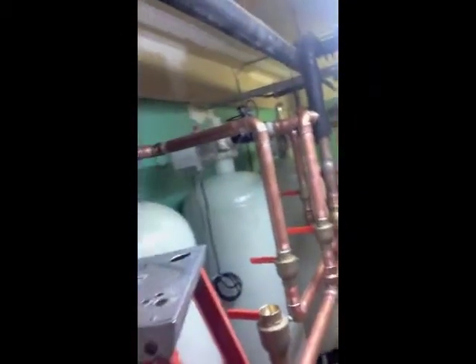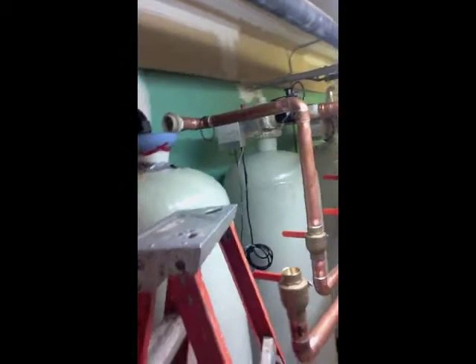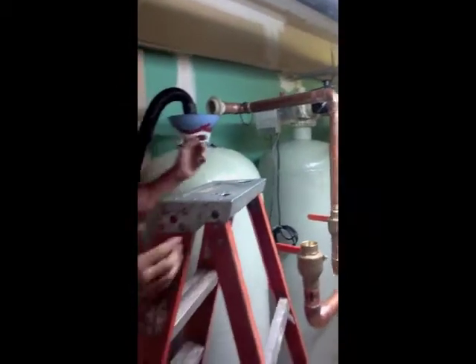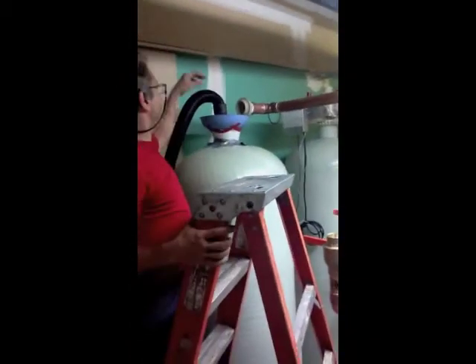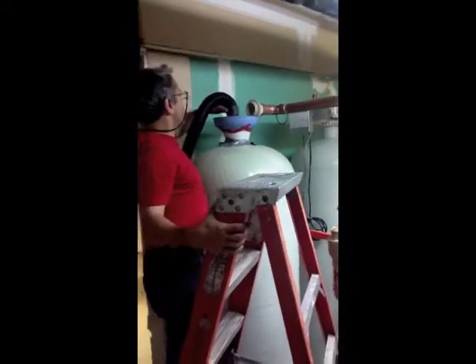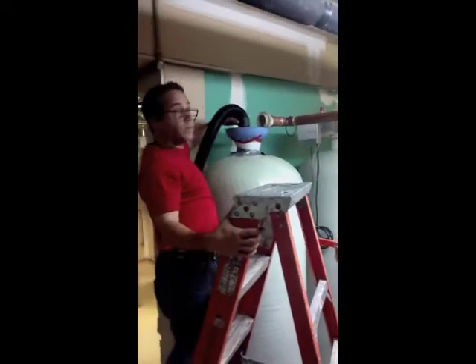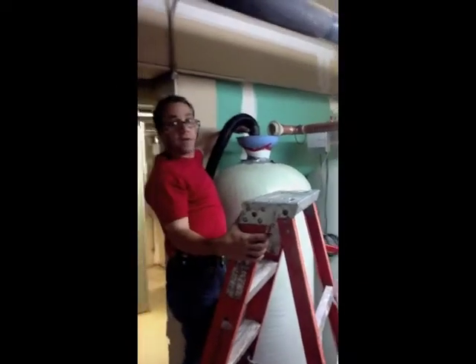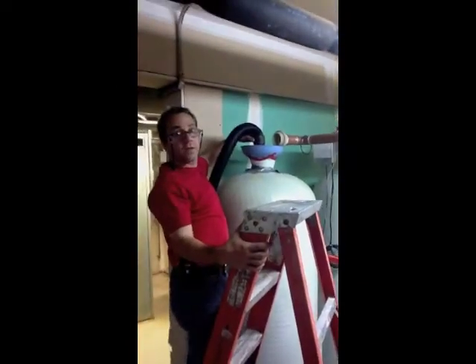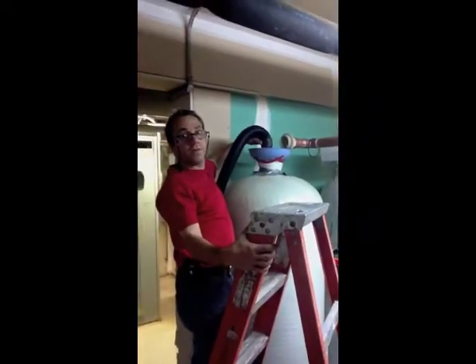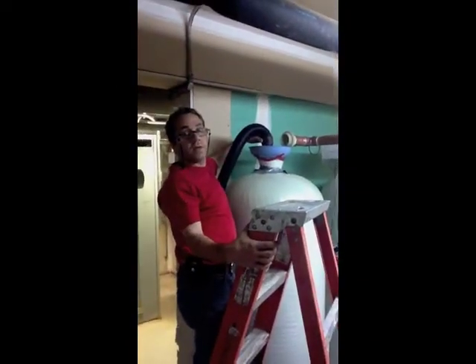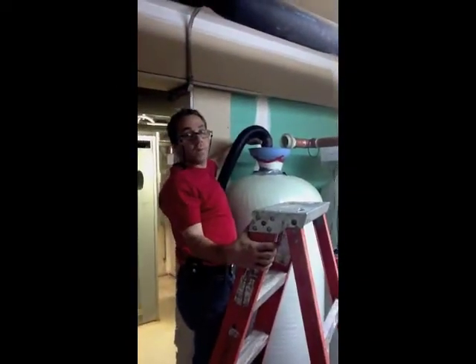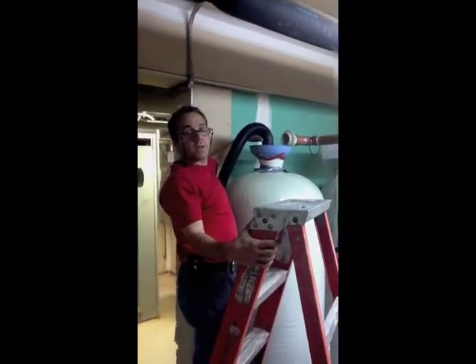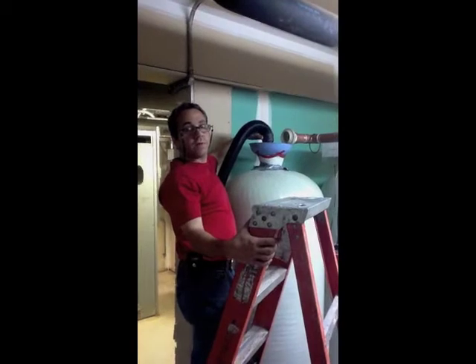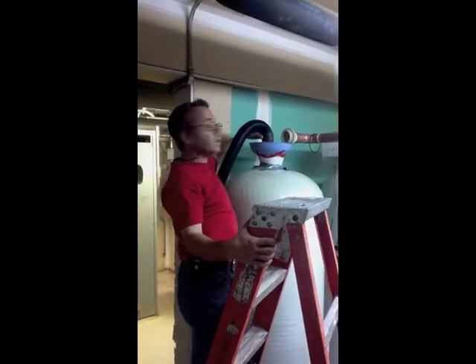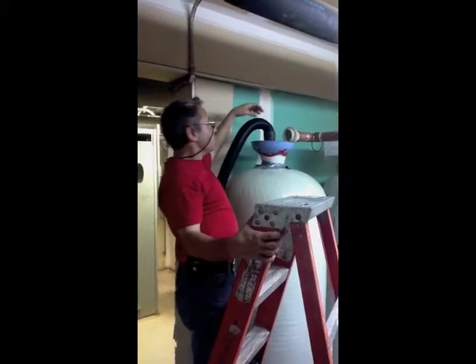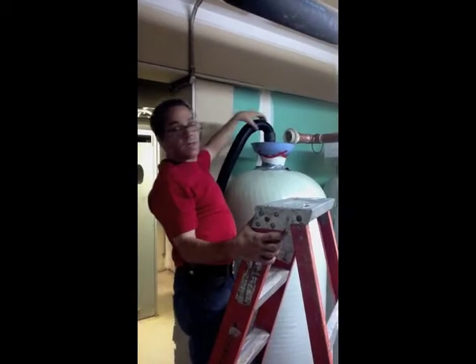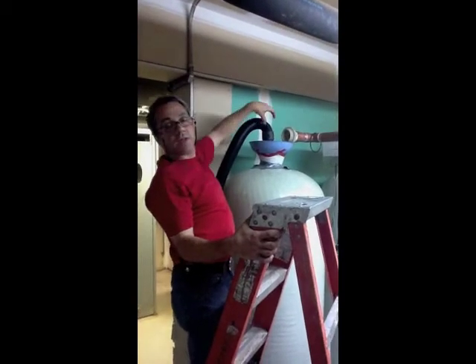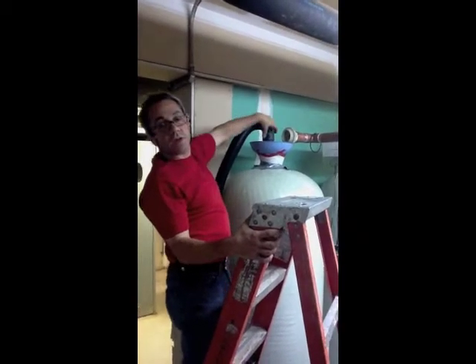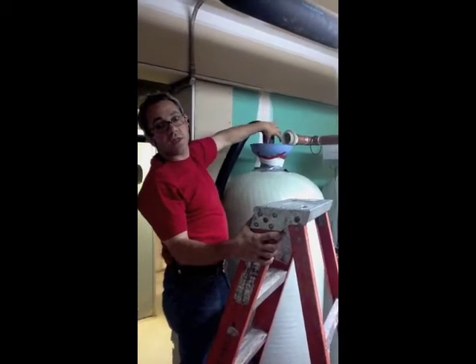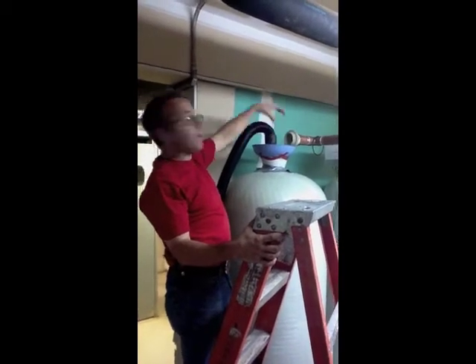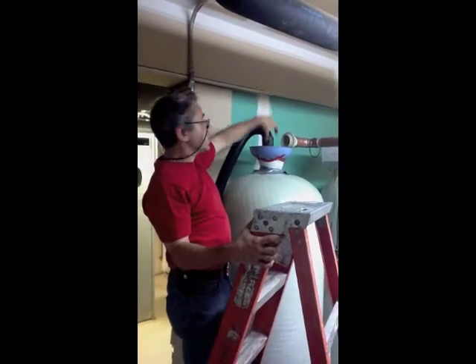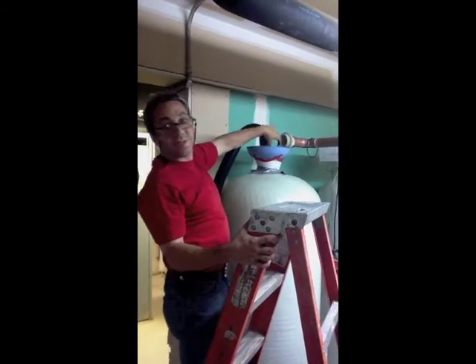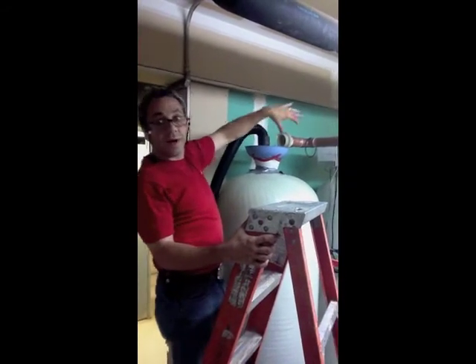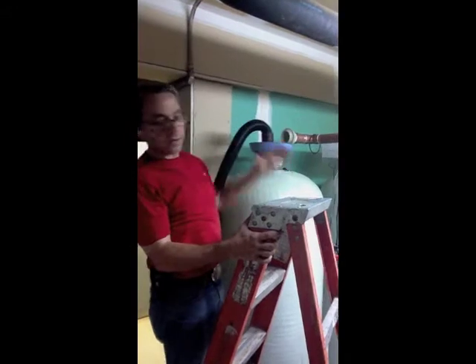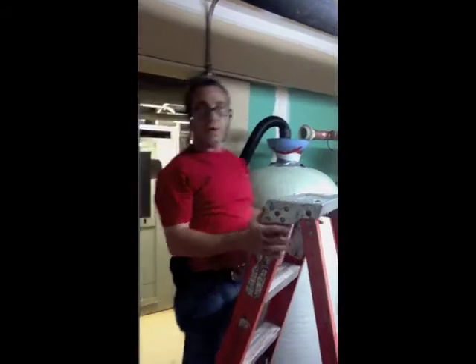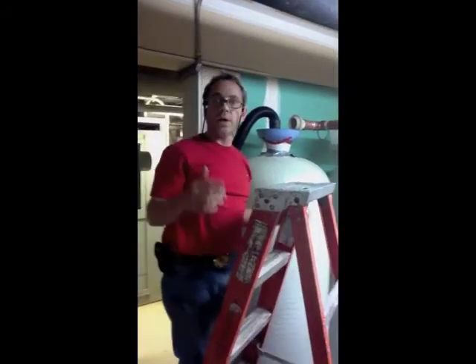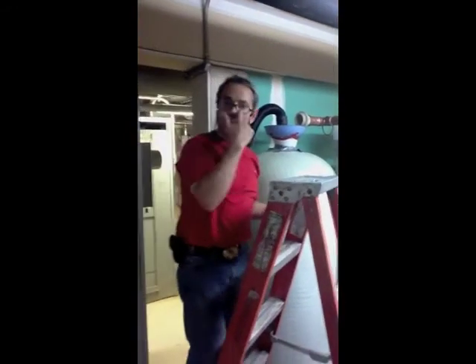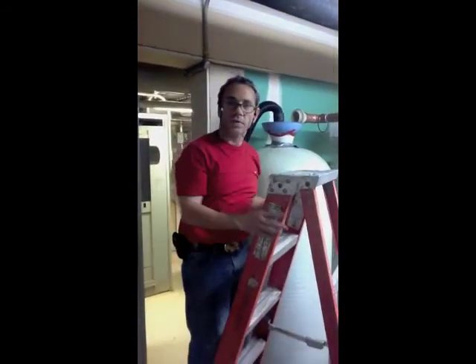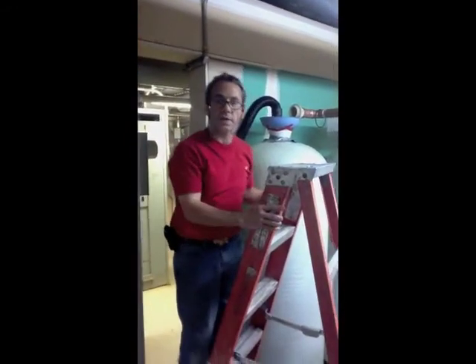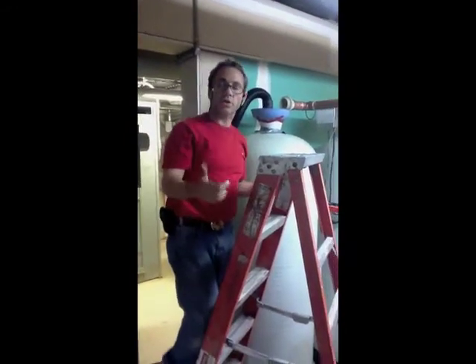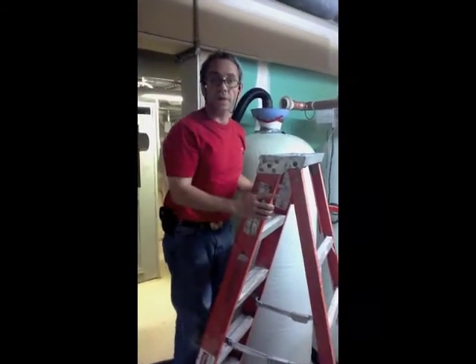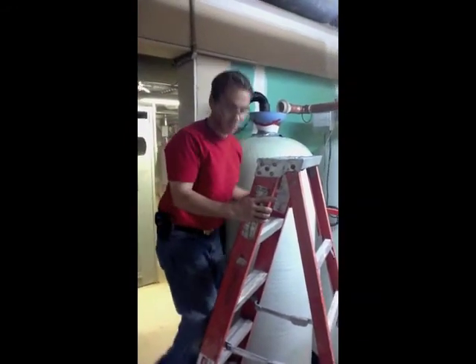We have a vacuum hooked up to the distributor and sealed with some small pieces of duct tape to make a seal. When we turn on the vacuum, that's going to create suction inside the column and it's going to suck the resins right in. We're going to put in a little over a cubic foot of resins and I'll show you how fast this is going to work.